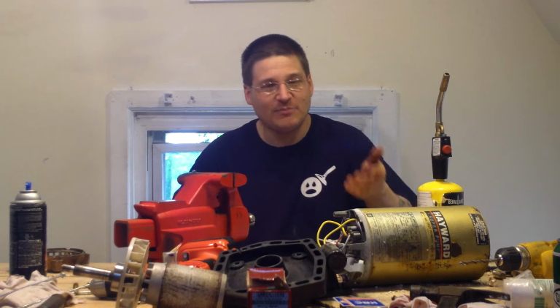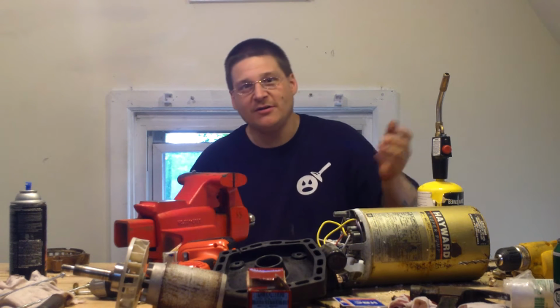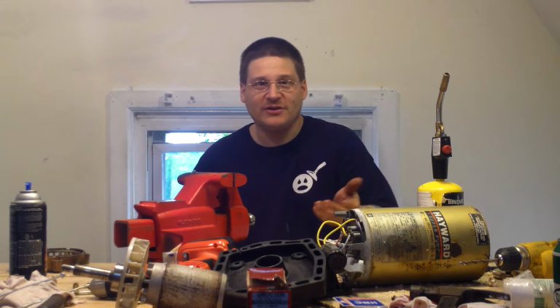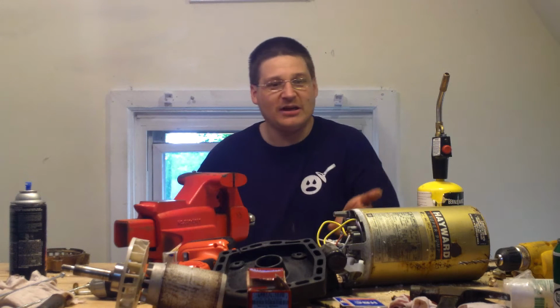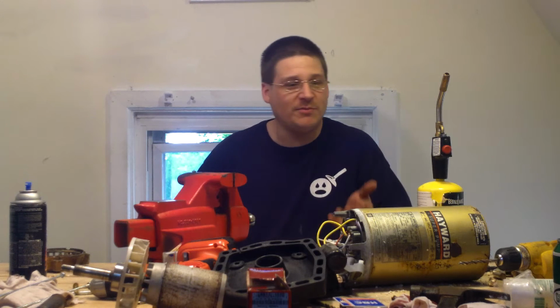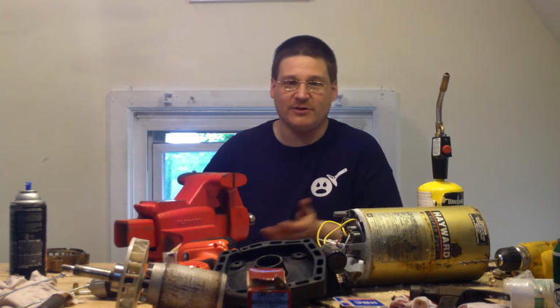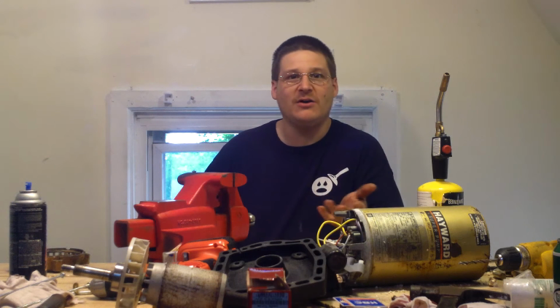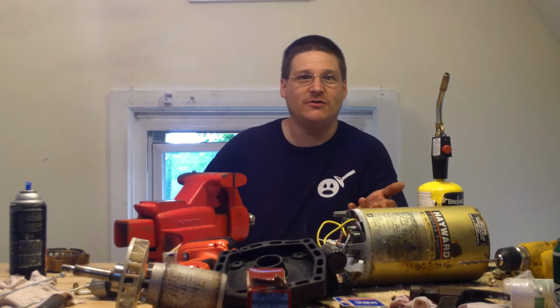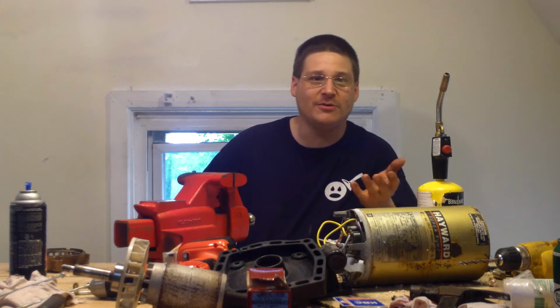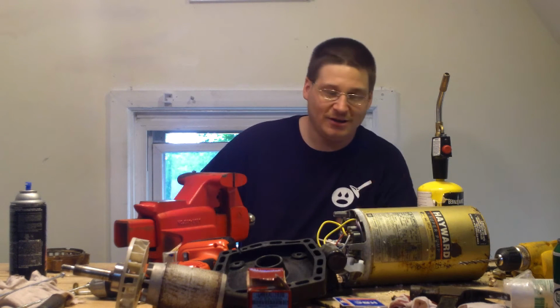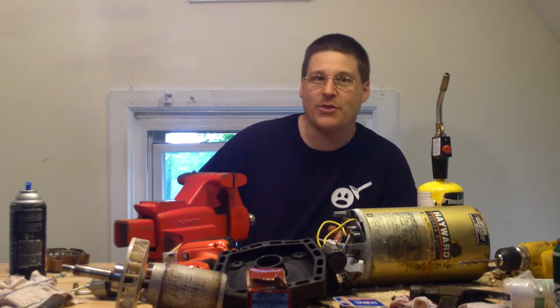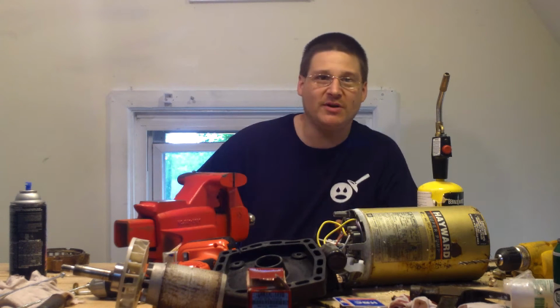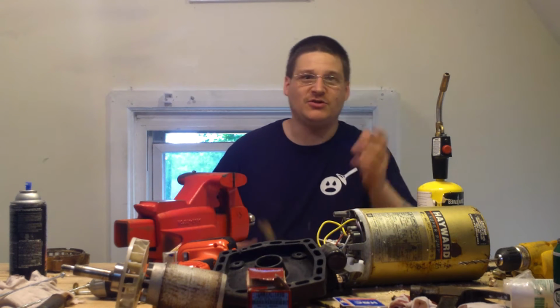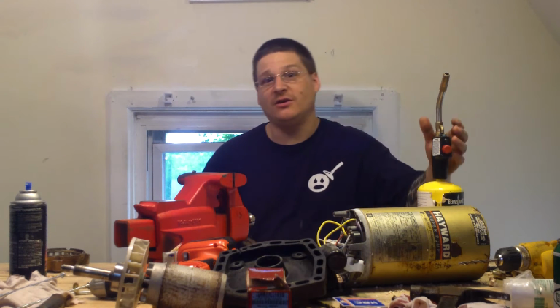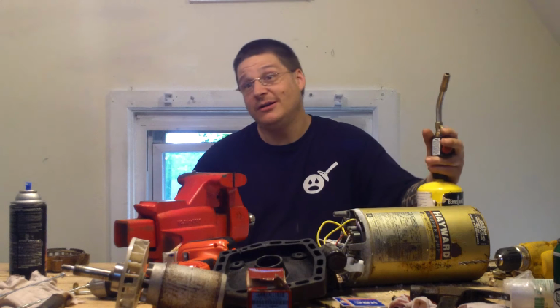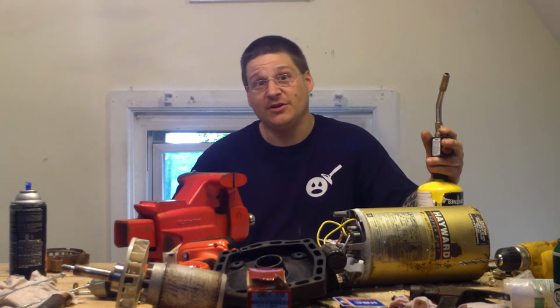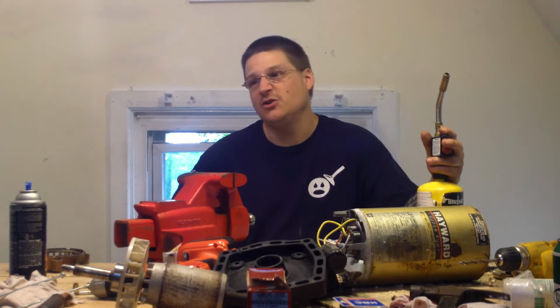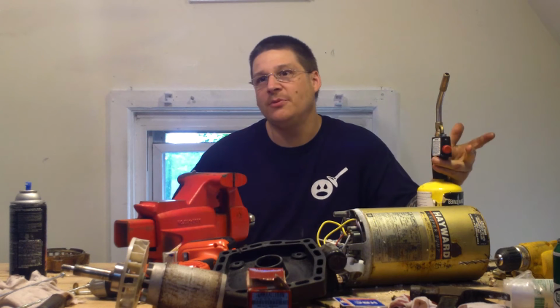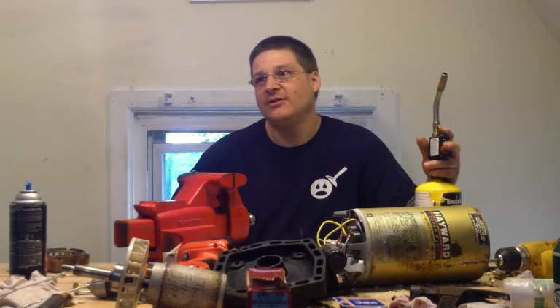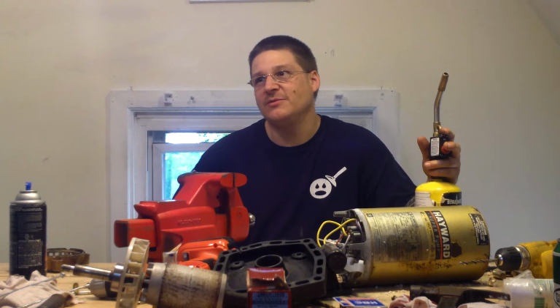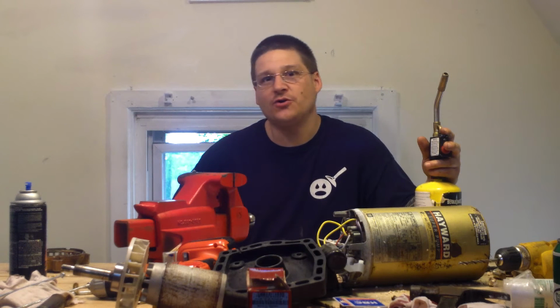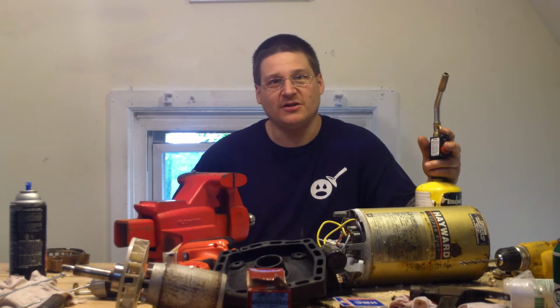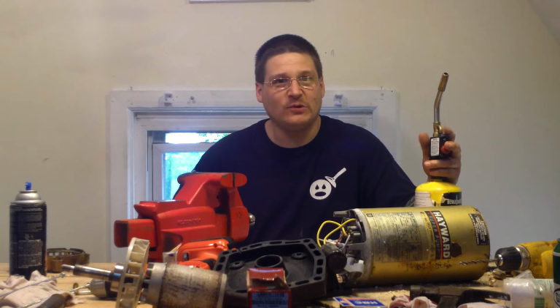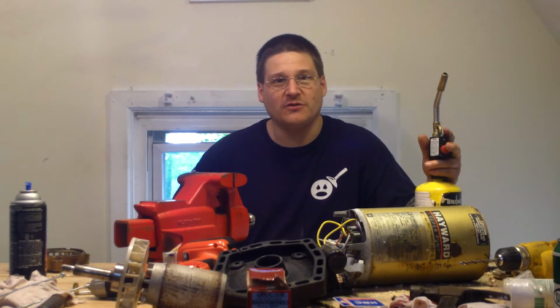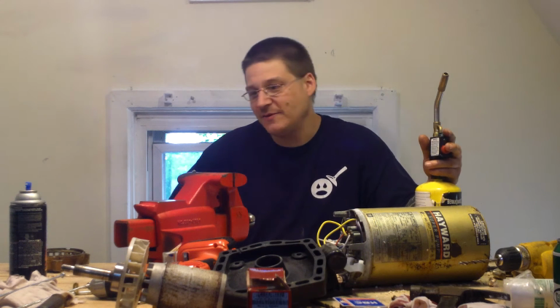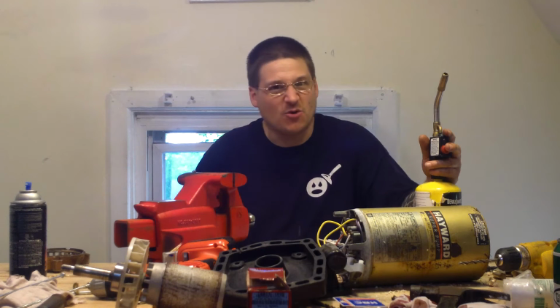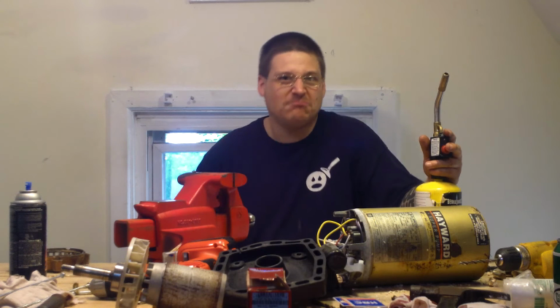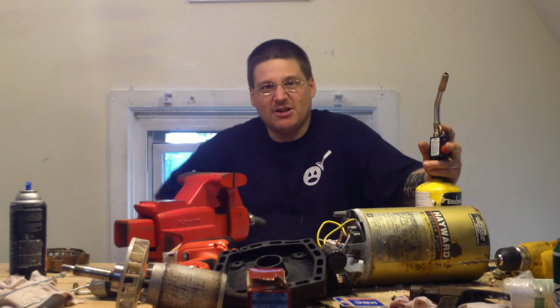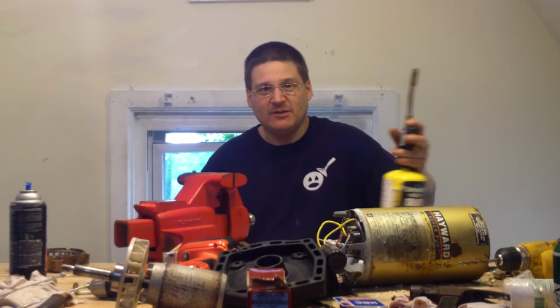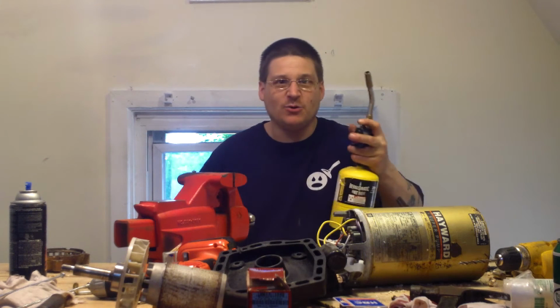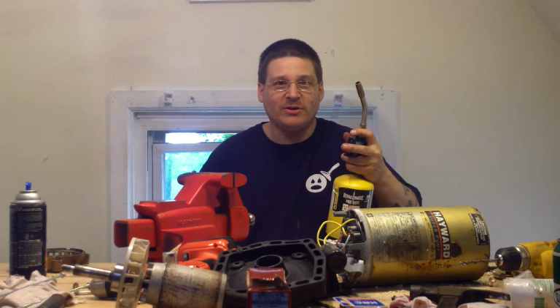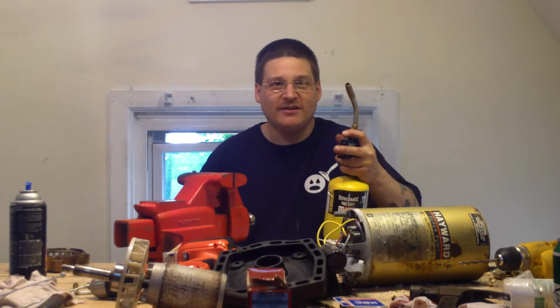Take your pump apart, fix it — you can get the whole rebuild kit from us, two bearings and a seal, for like $31, and you saved yourself a lot of money. Because a new pump, I think it's about $400 these days. You get the parts for $30 and spend some time in the garage.